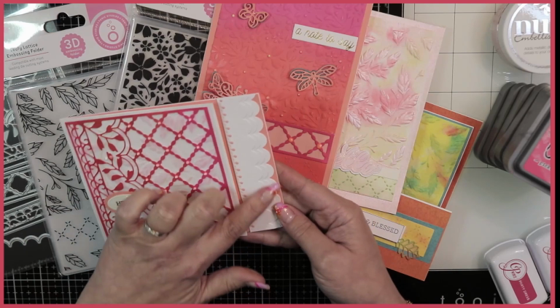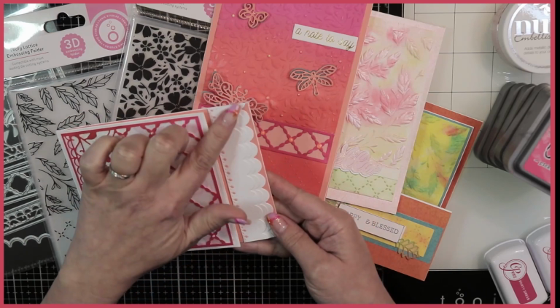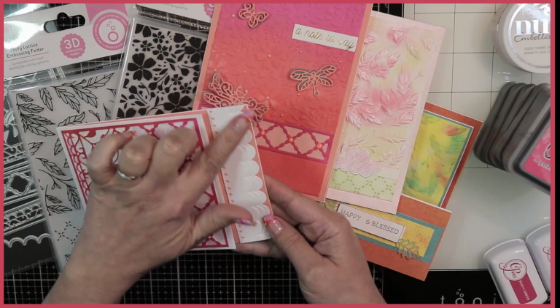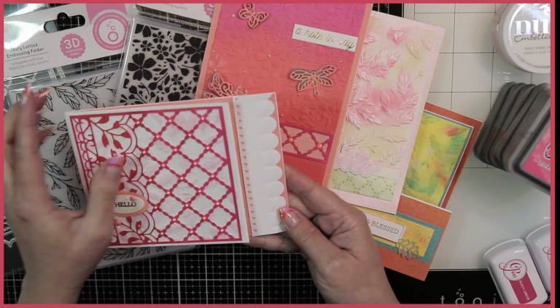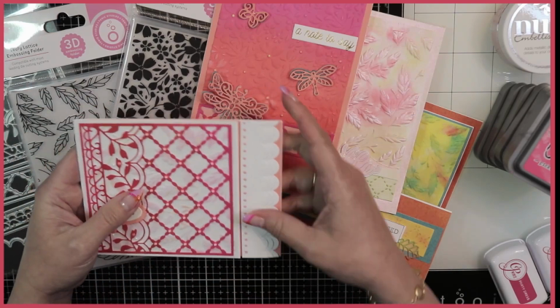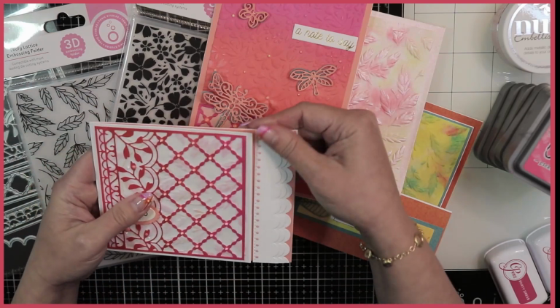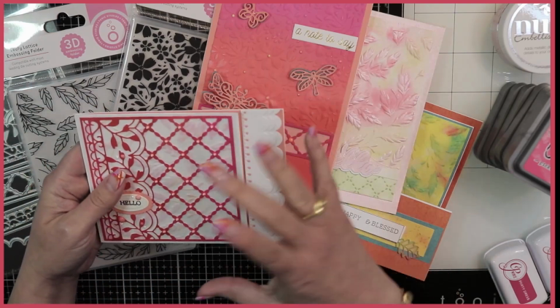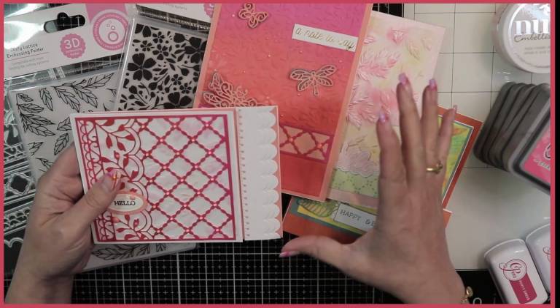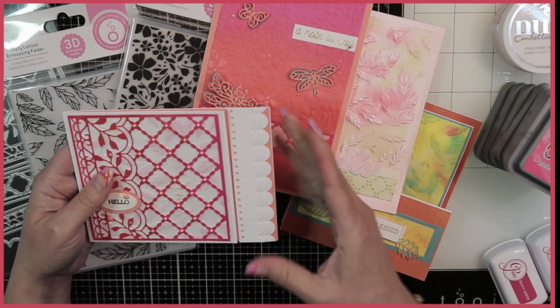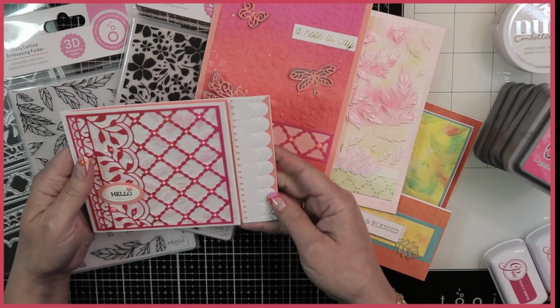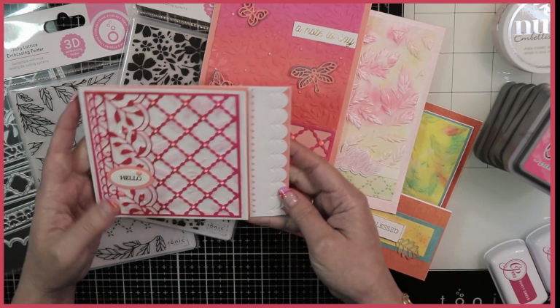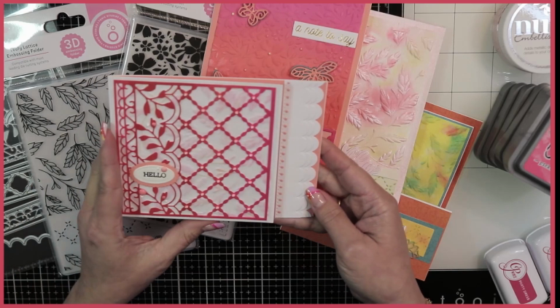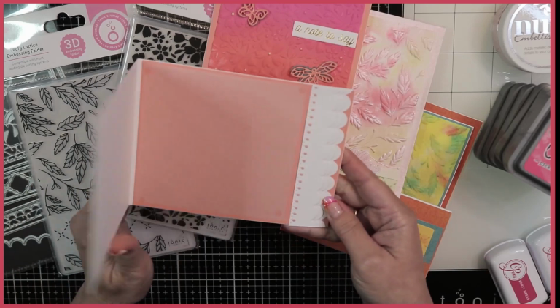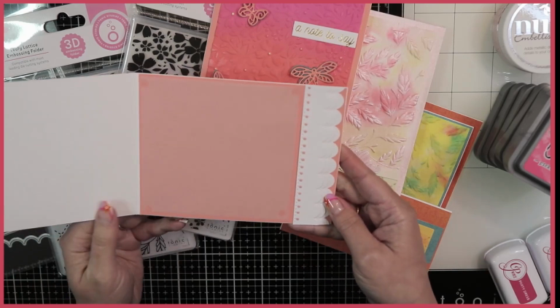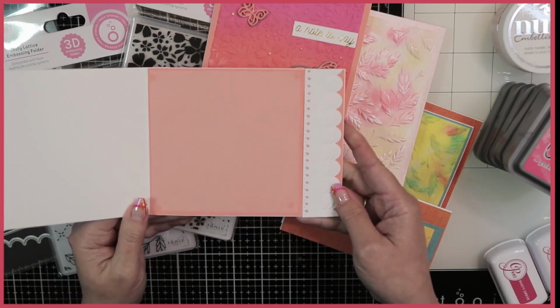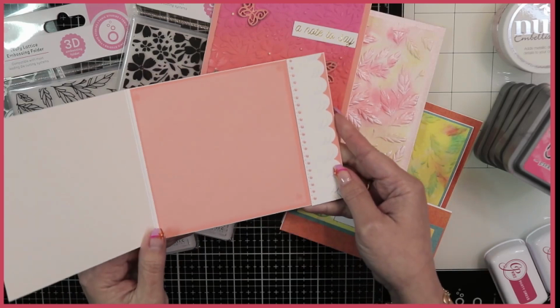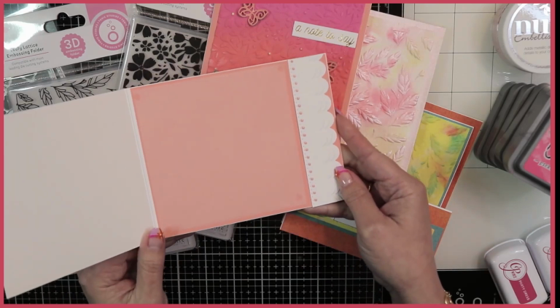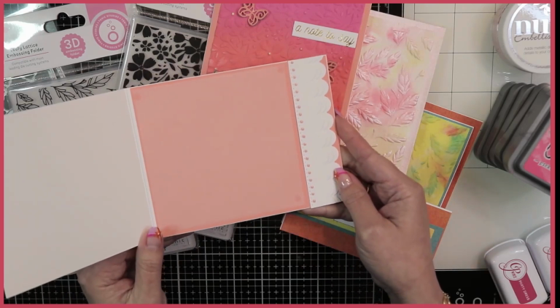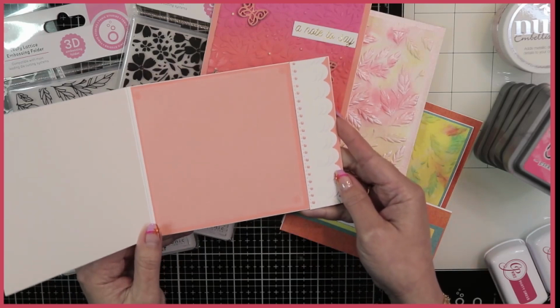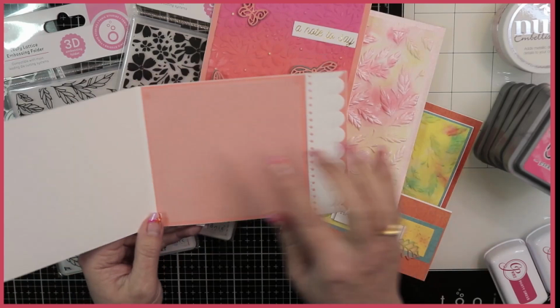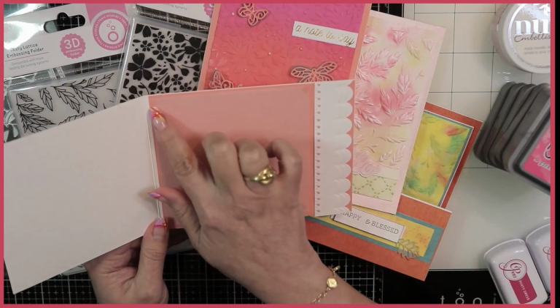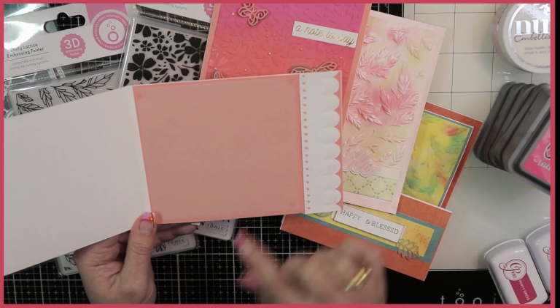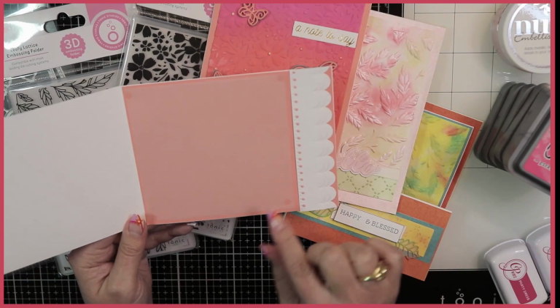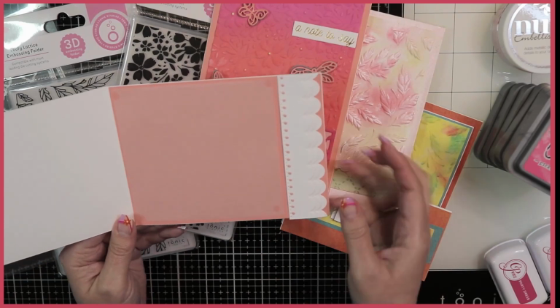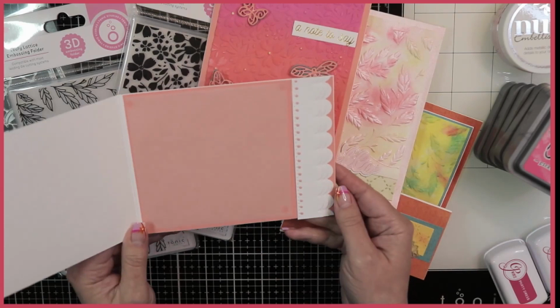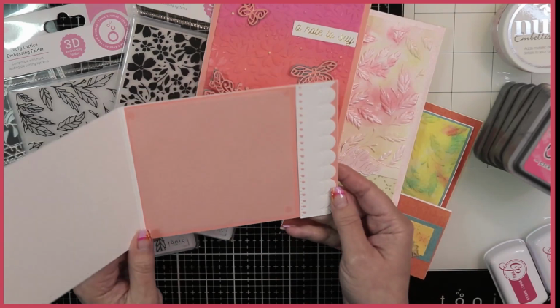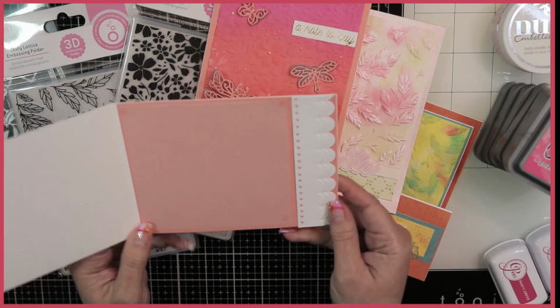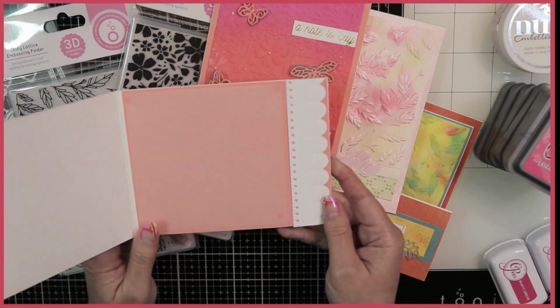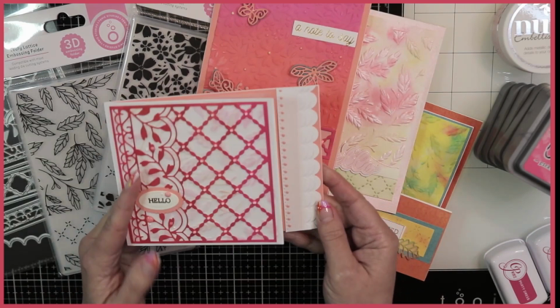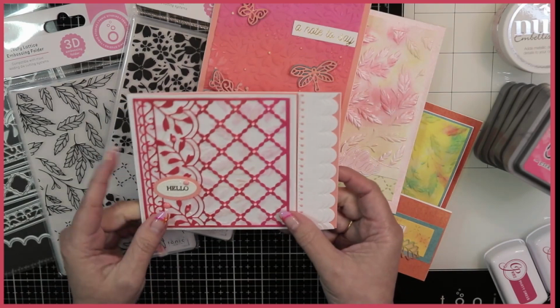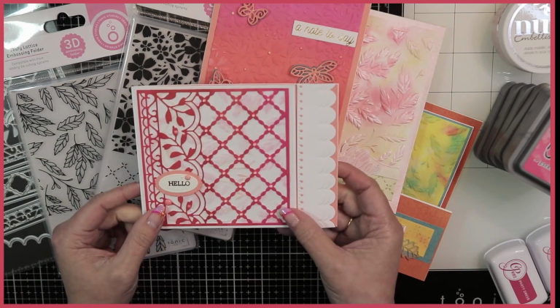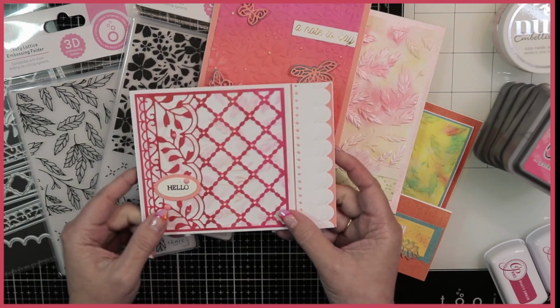Repeating that element three times really creates some balance on your card. And then when it opens, it just has another little piece of vellum here. I just took four little drops of adhesive, and that's enough there for a nice little delicate card.